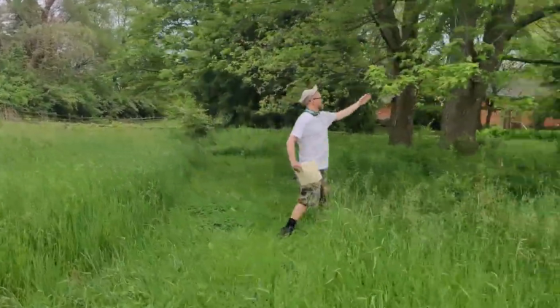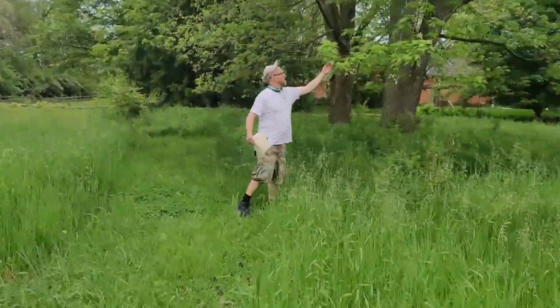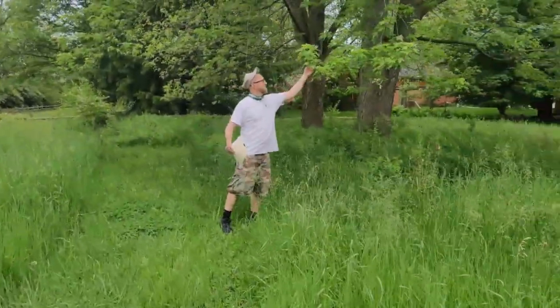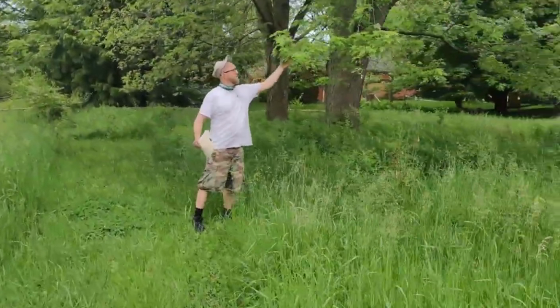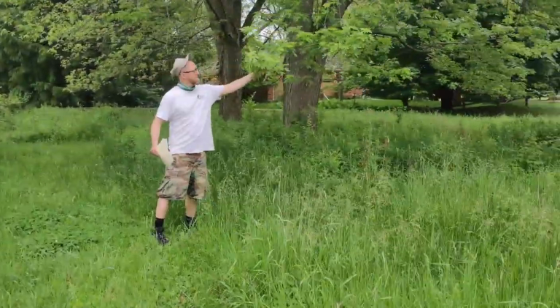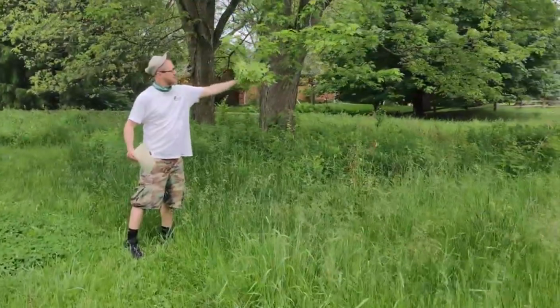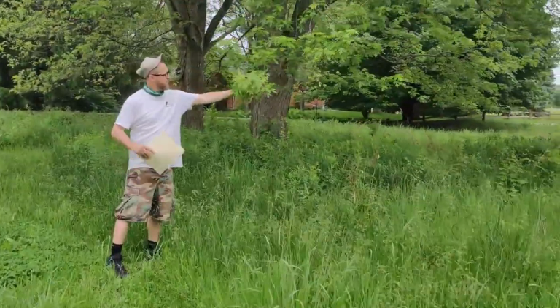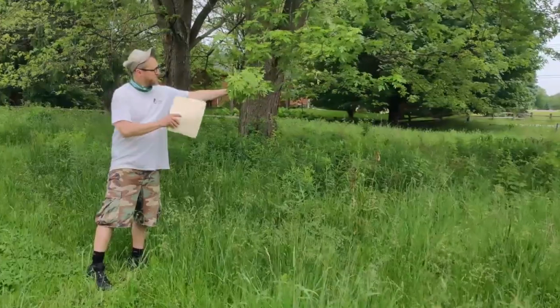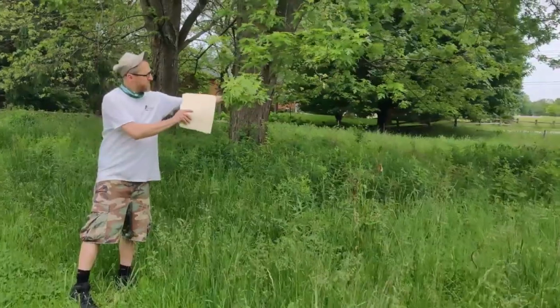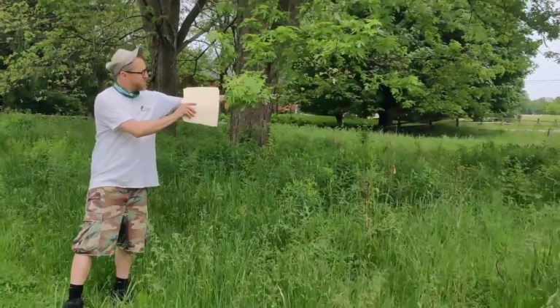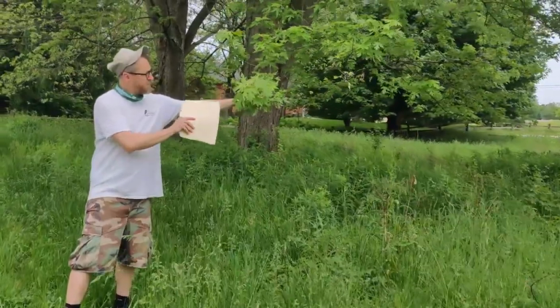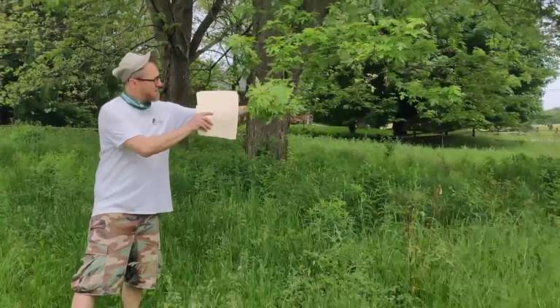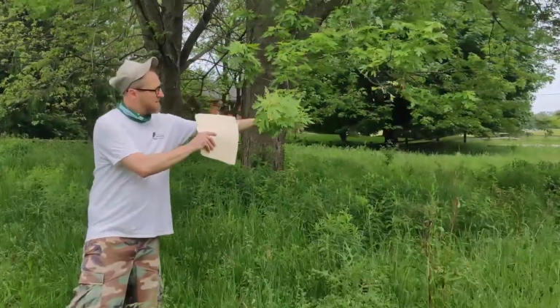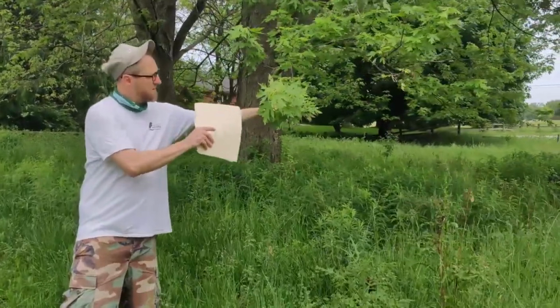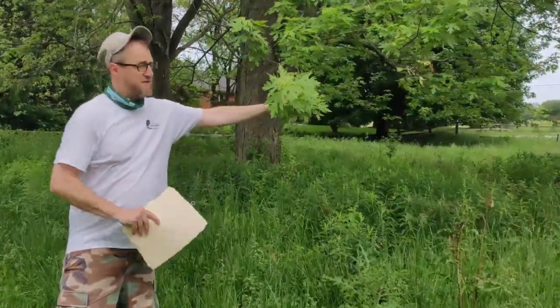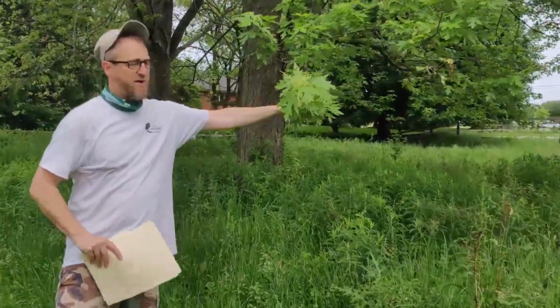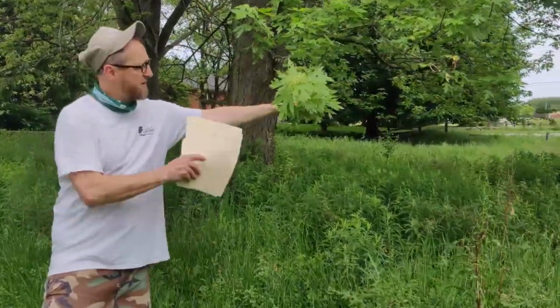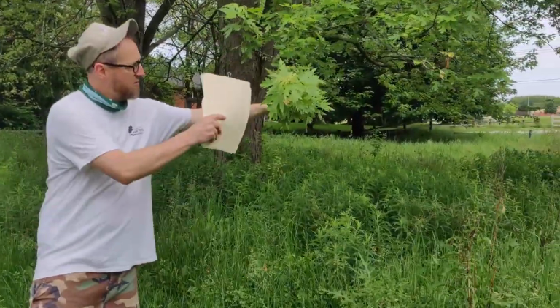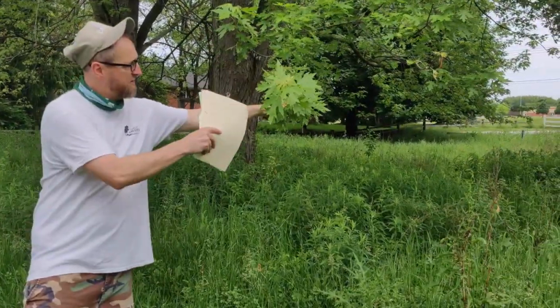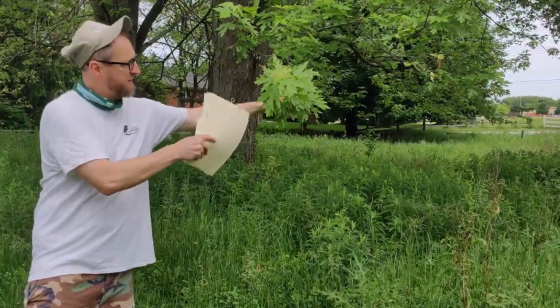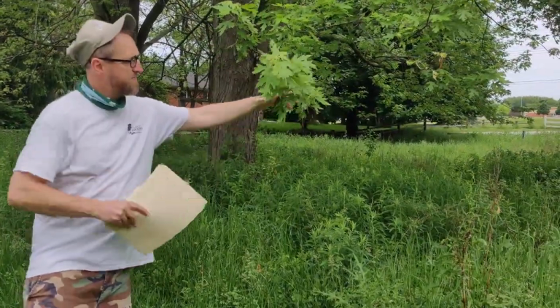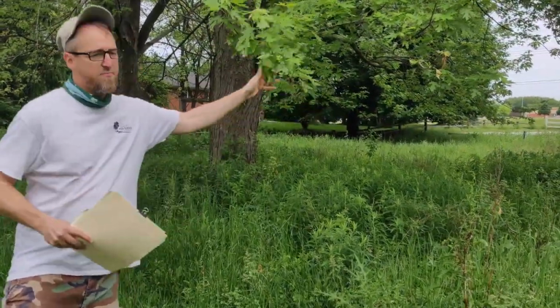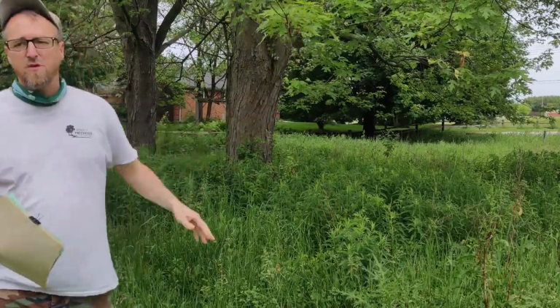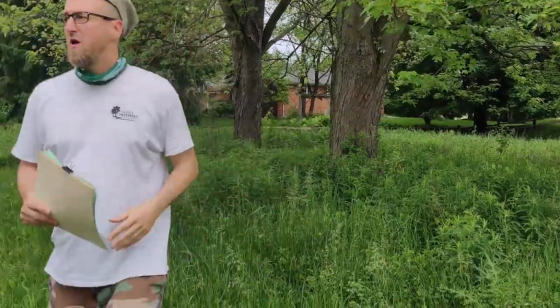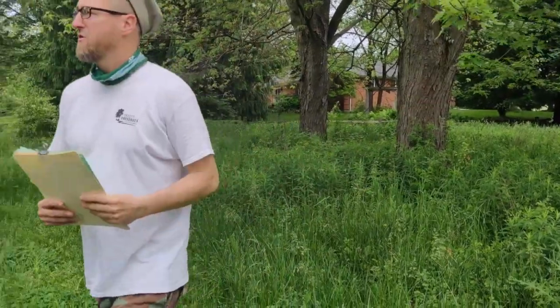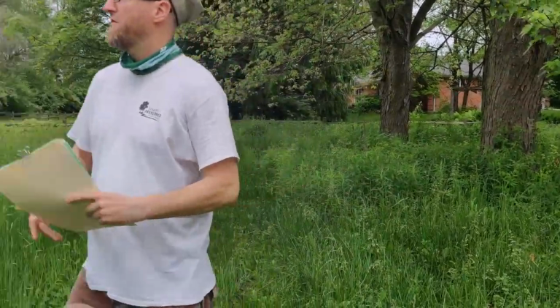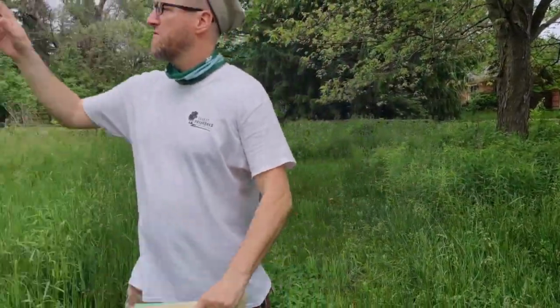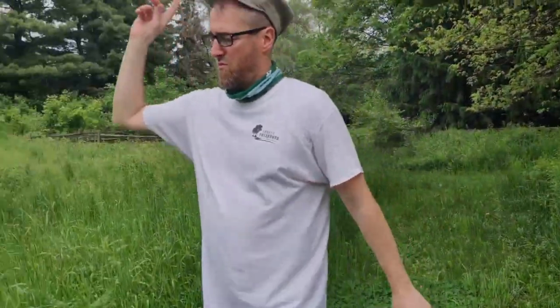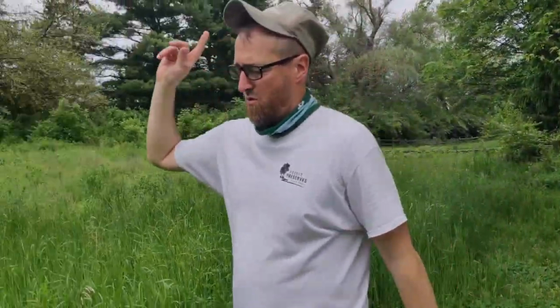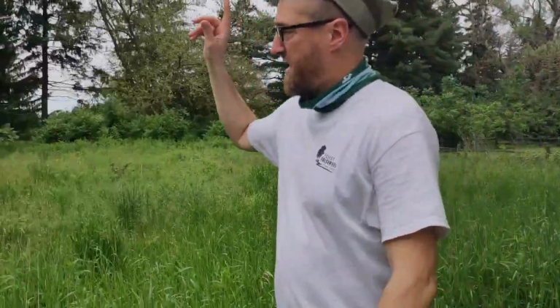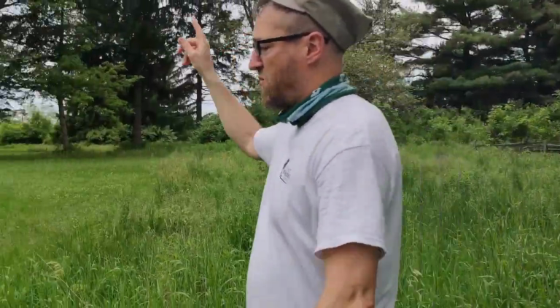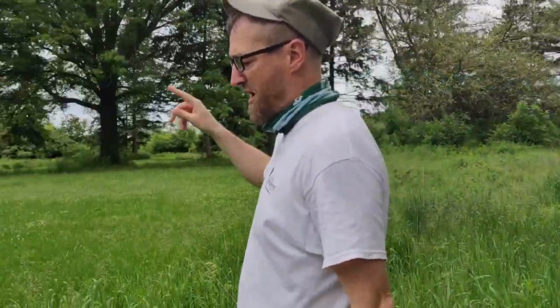You can see a silver maple here — very distinct pattern and the lobes are very deep. Also, over here, we have our white pine.